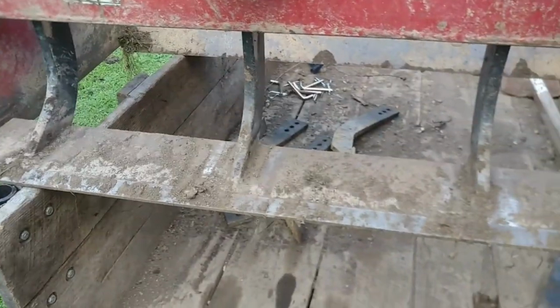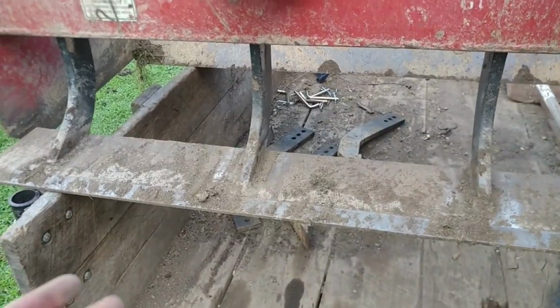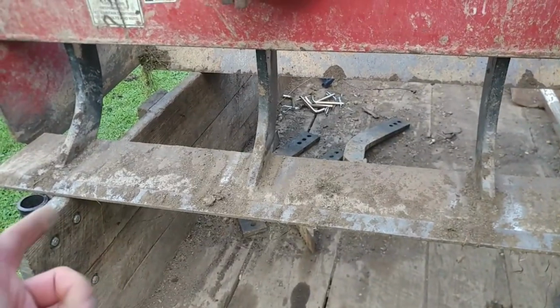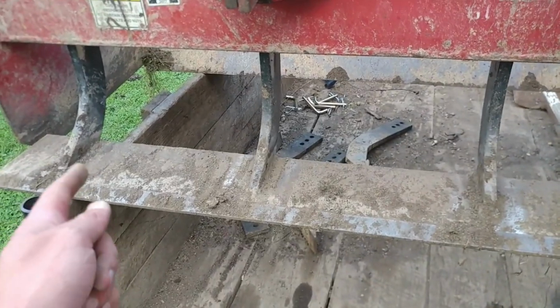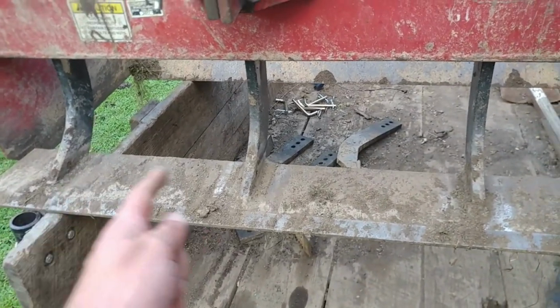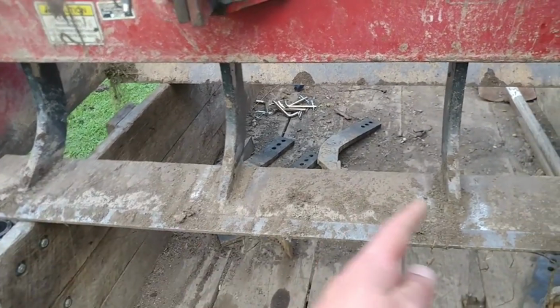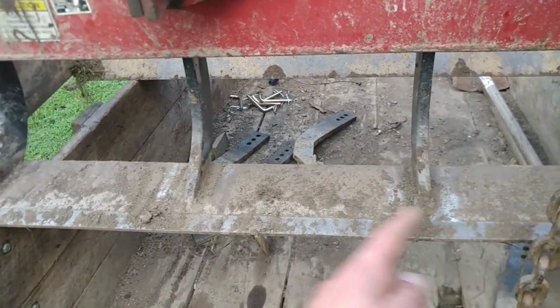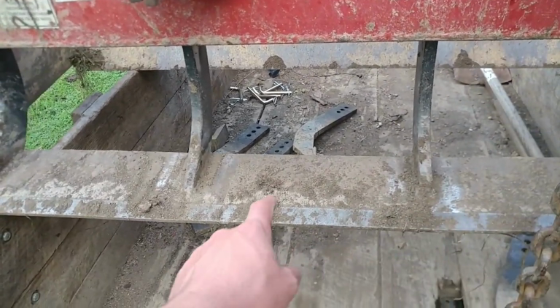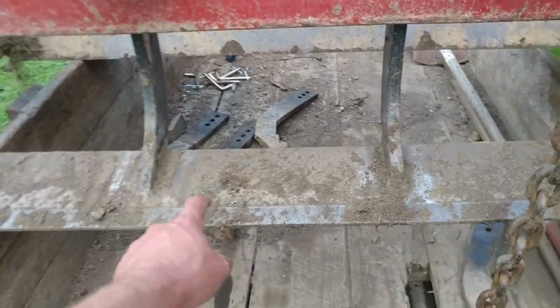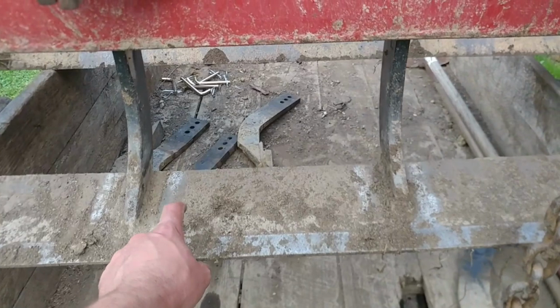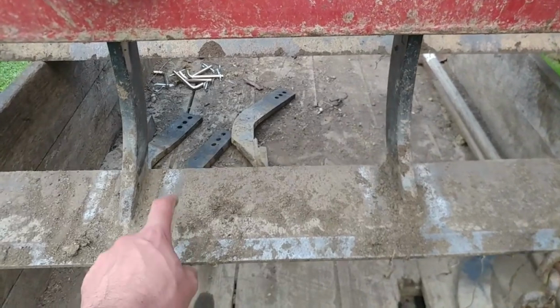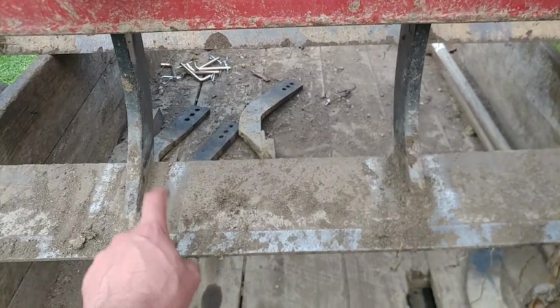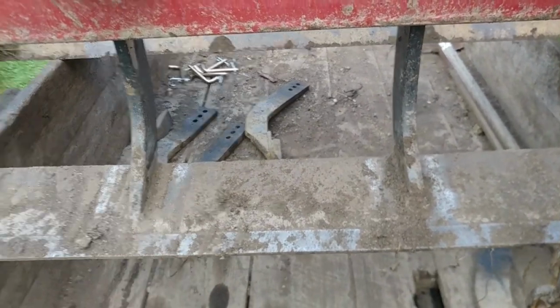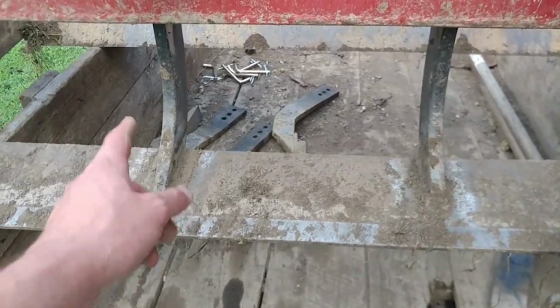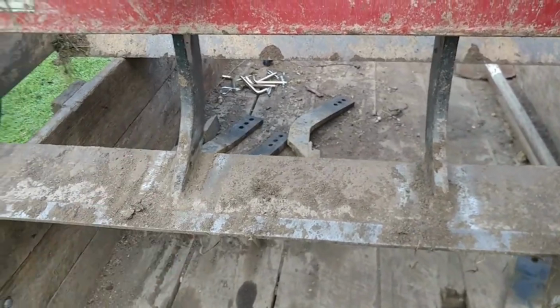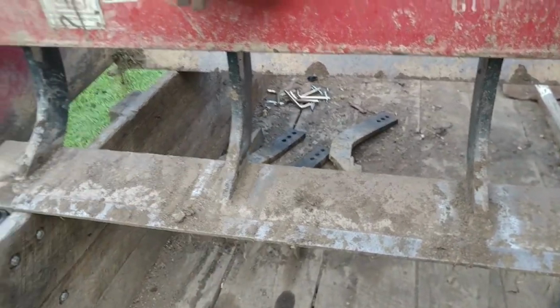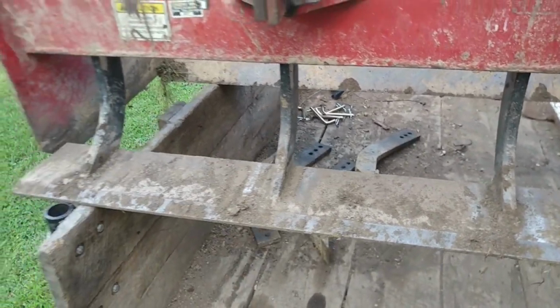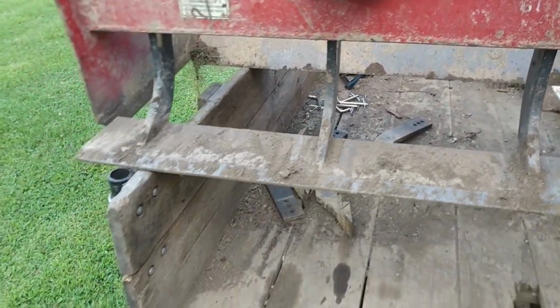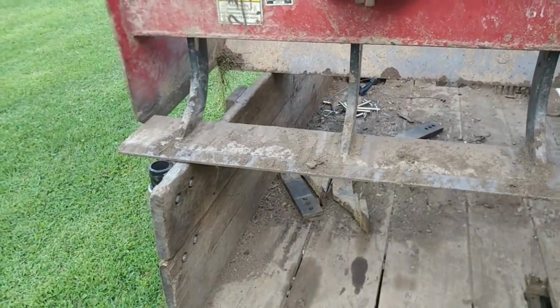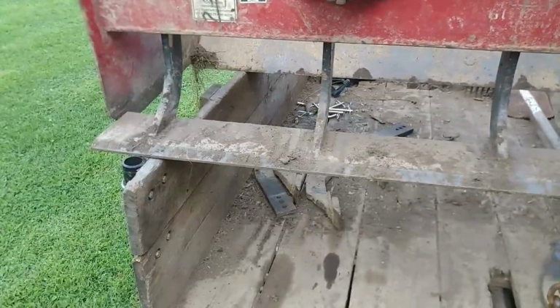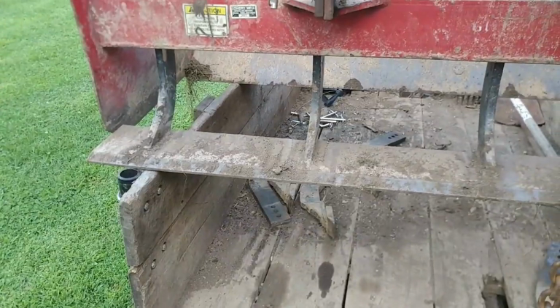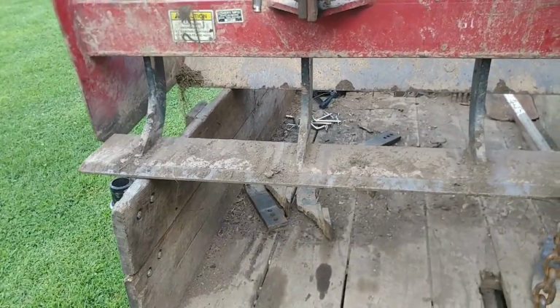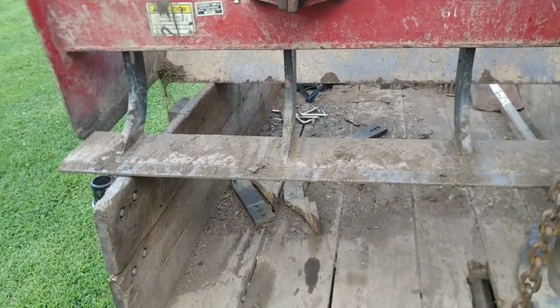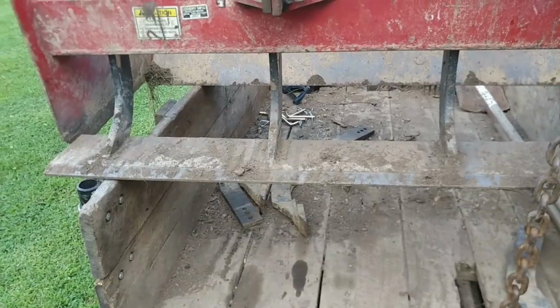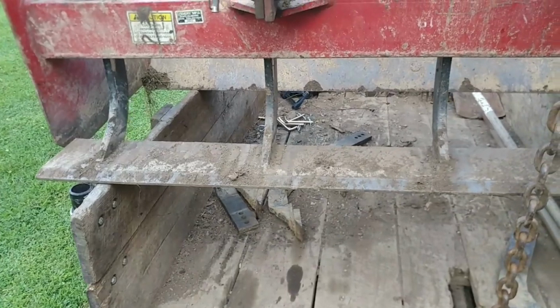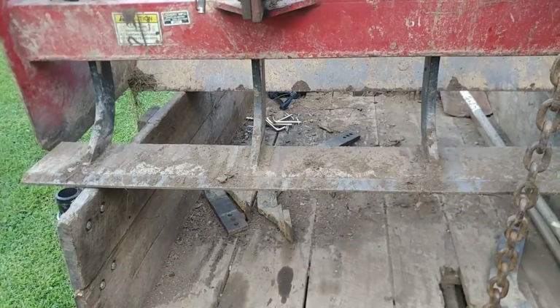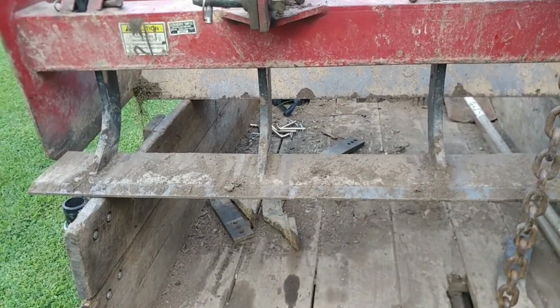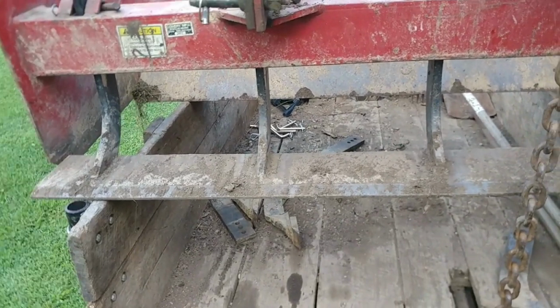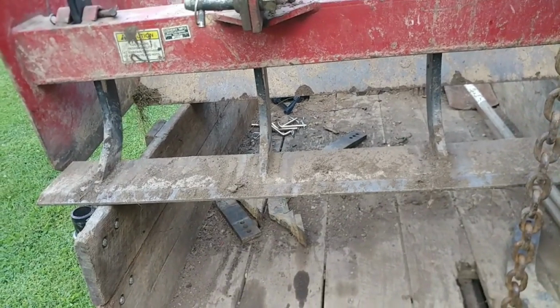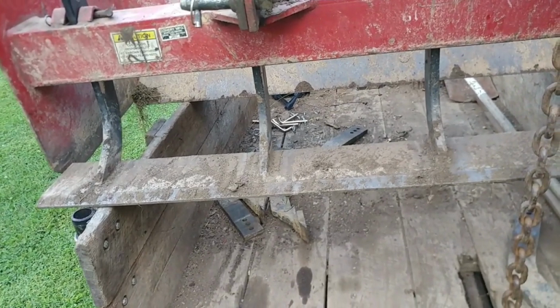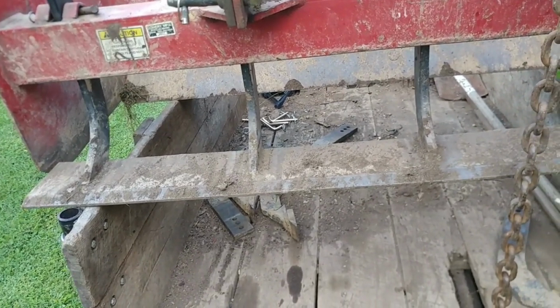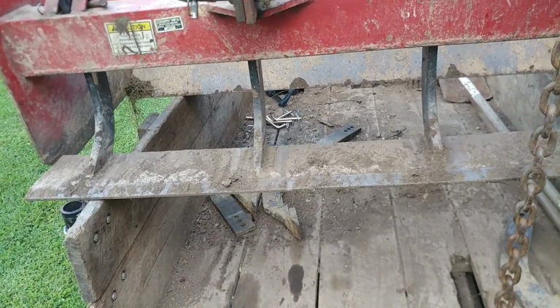These welds that are holding the cutting edge to those rippers are about a five to ten foot weld — which means they look good from about five to ten feet away.